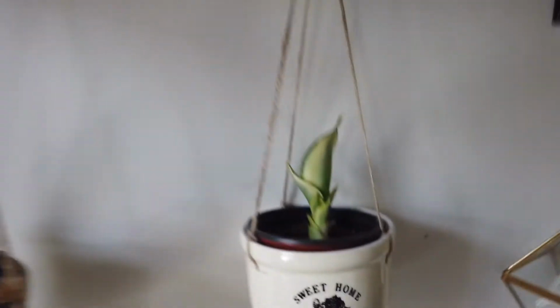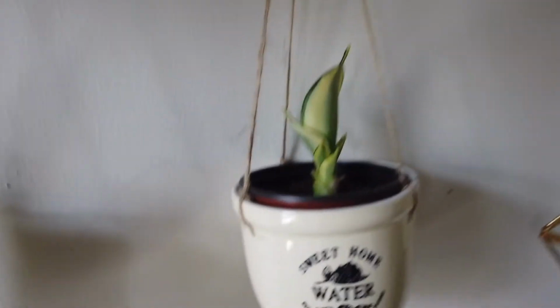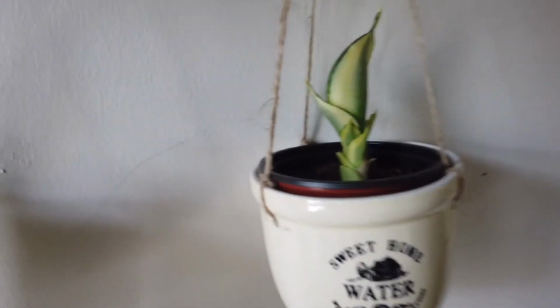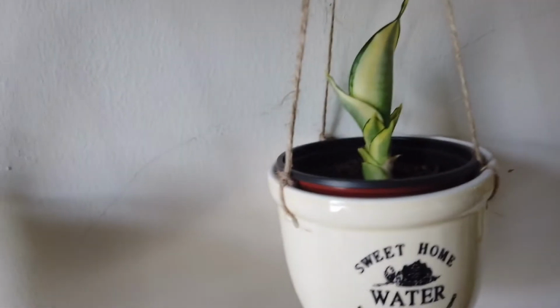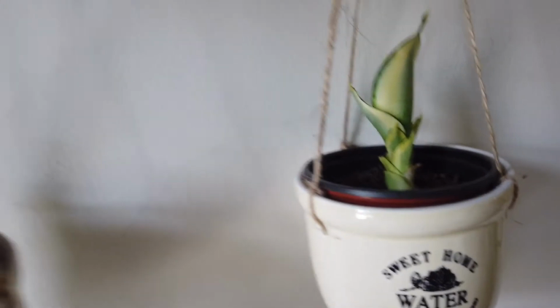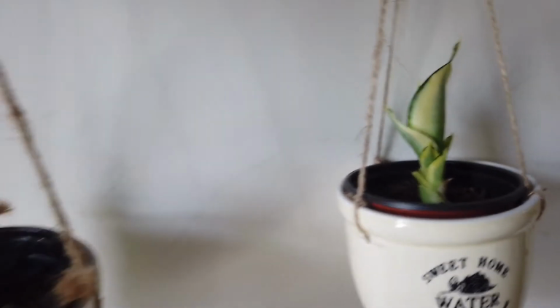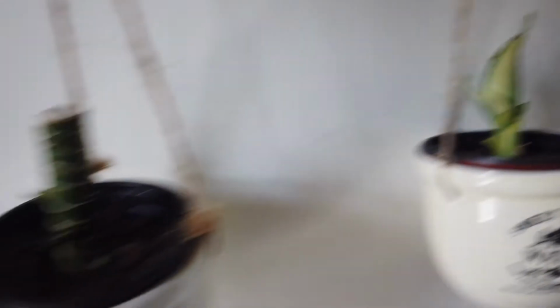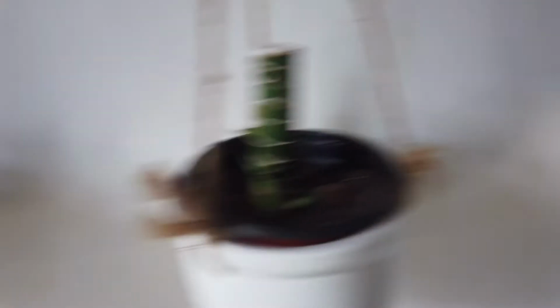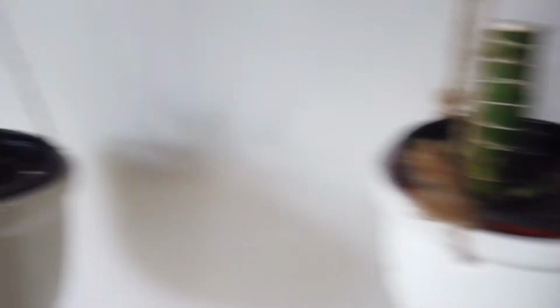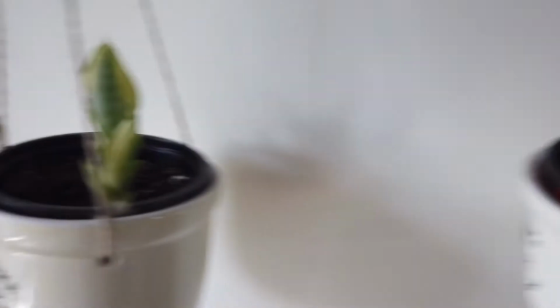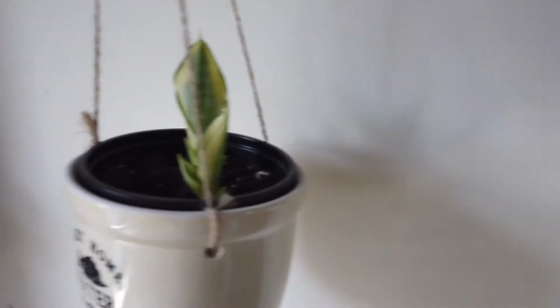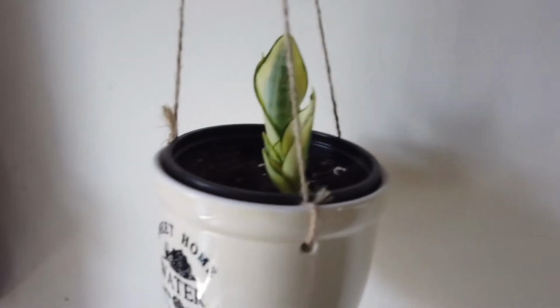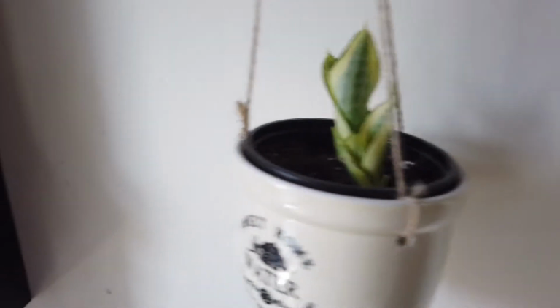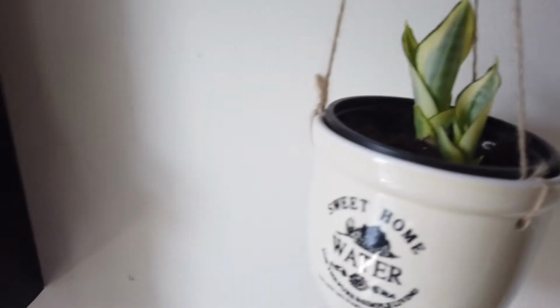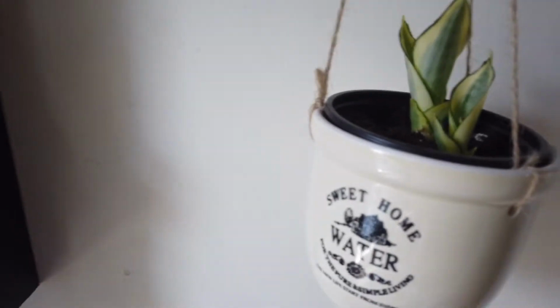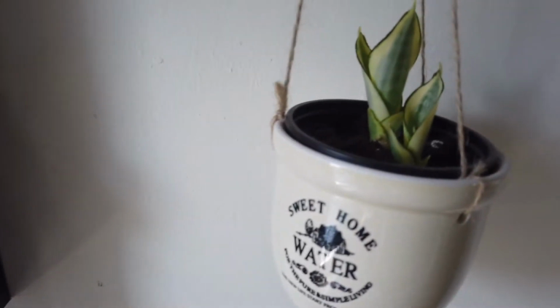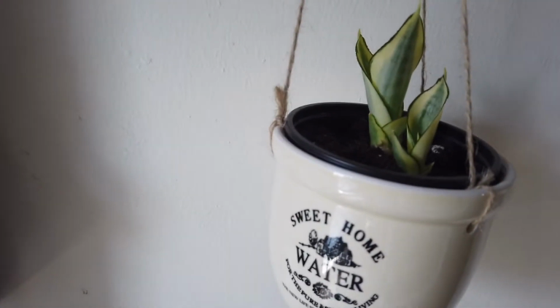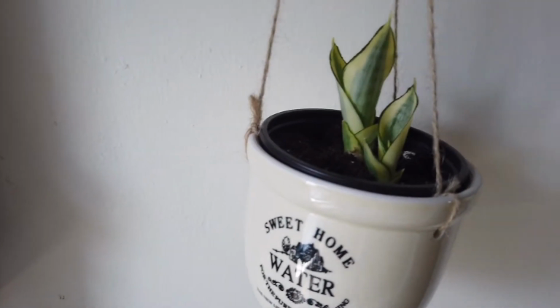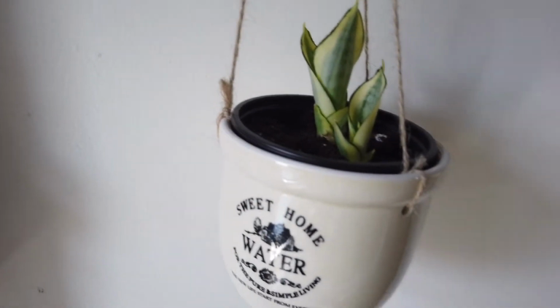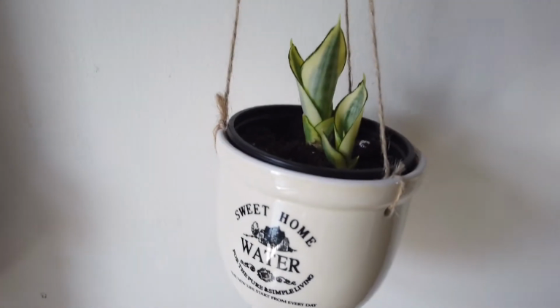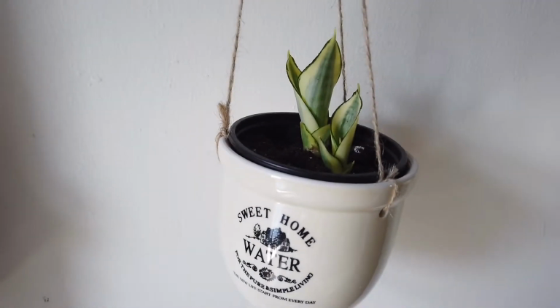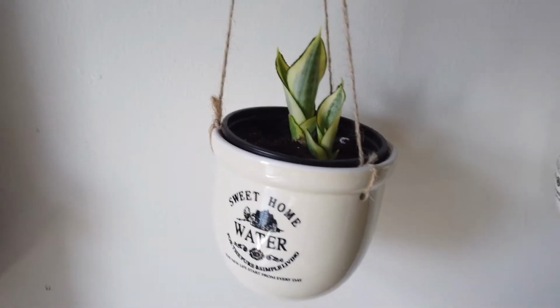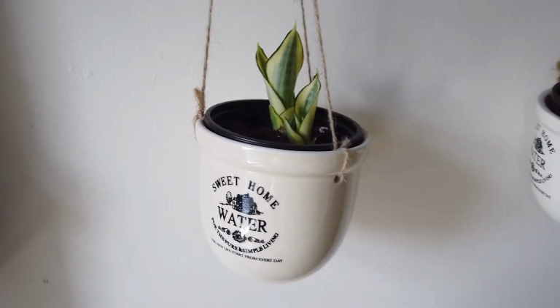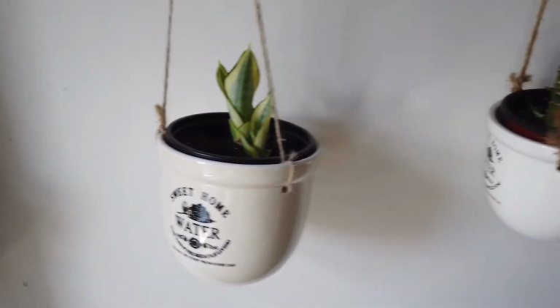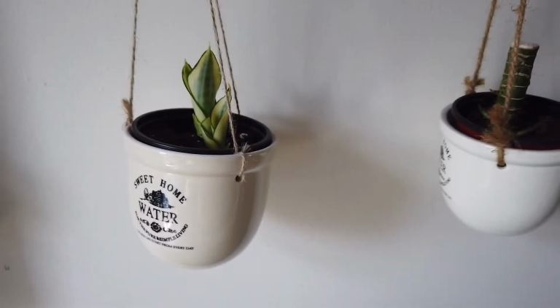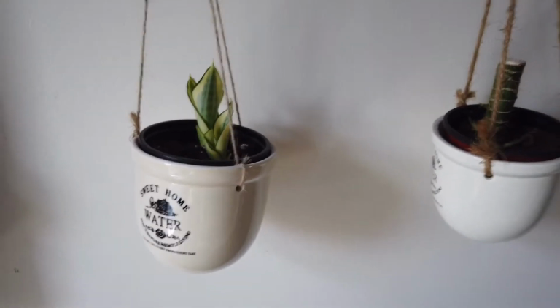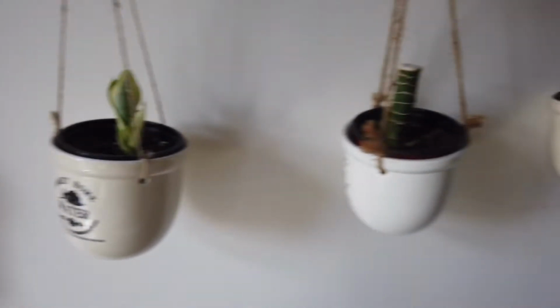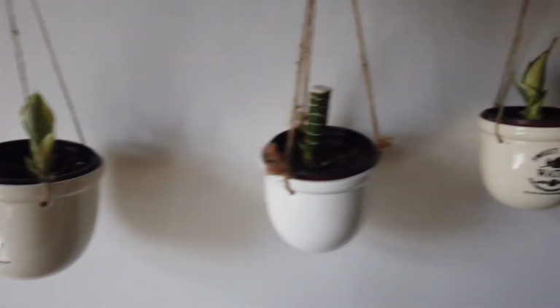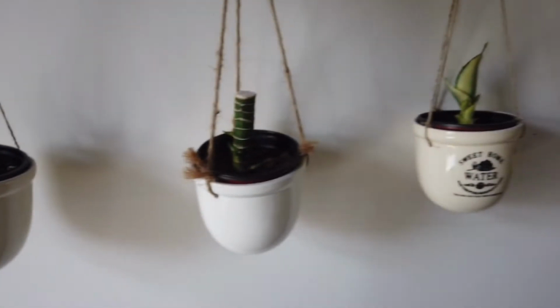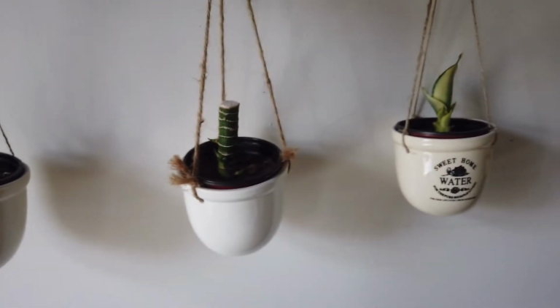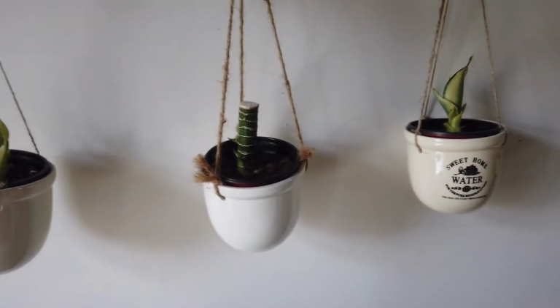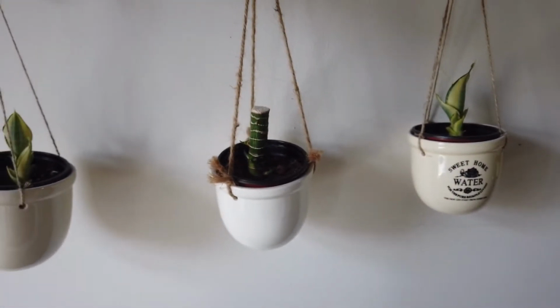Moving on to this snake plant — it's given birth to some baby snake plants and they're still growing, so I'm not doing much for these babies just yet.